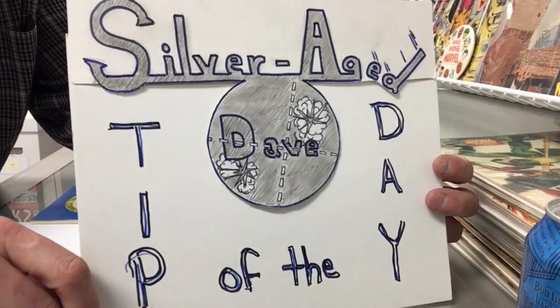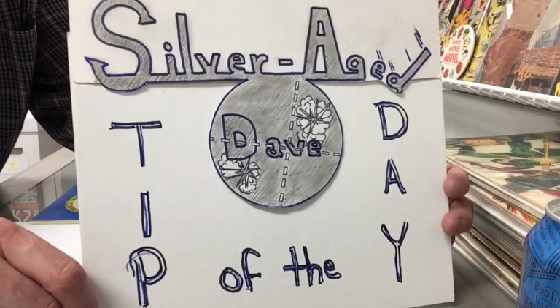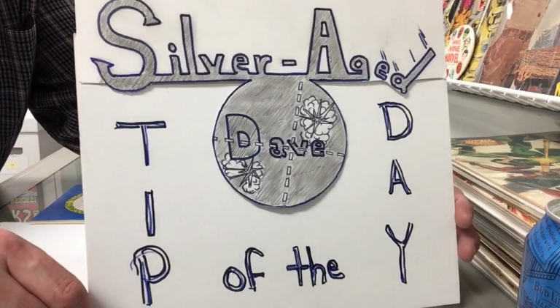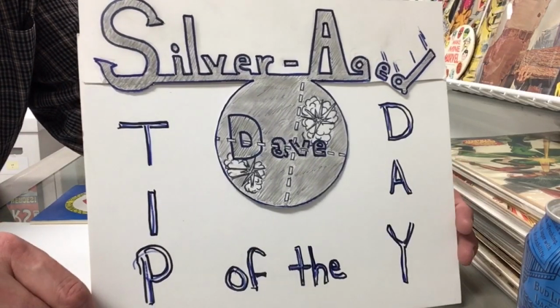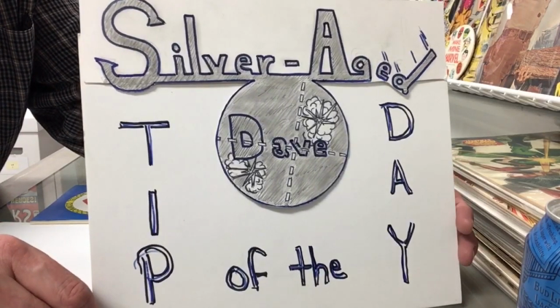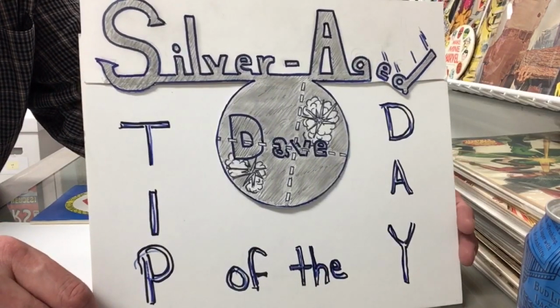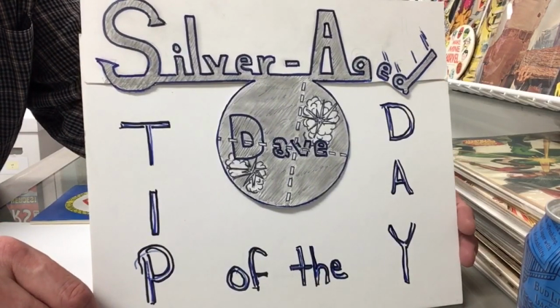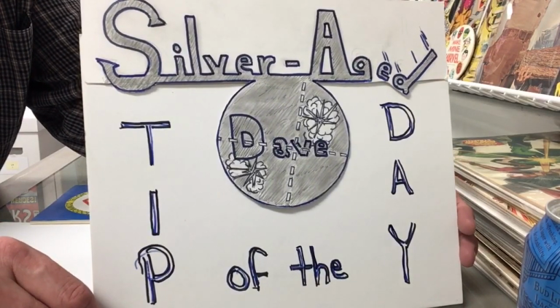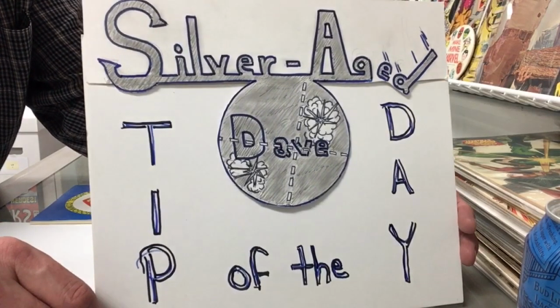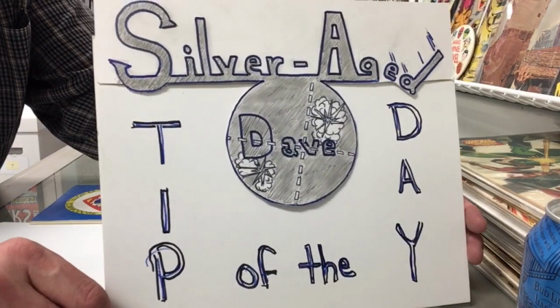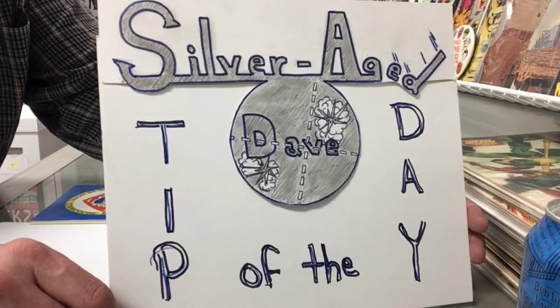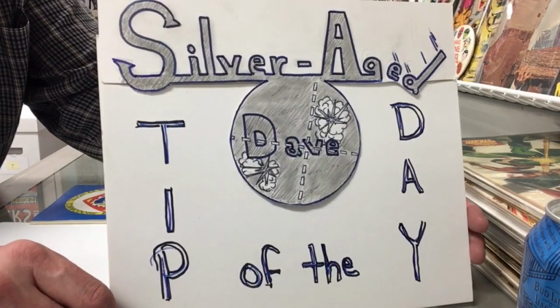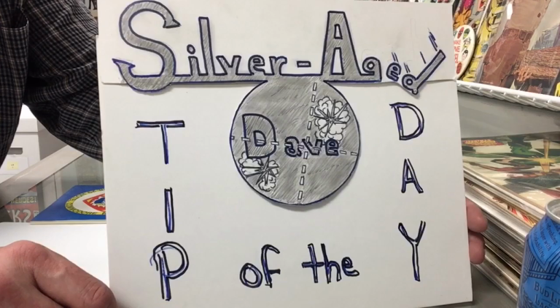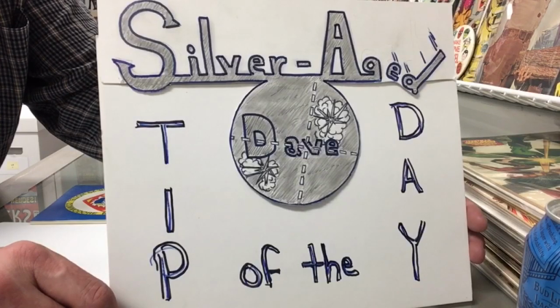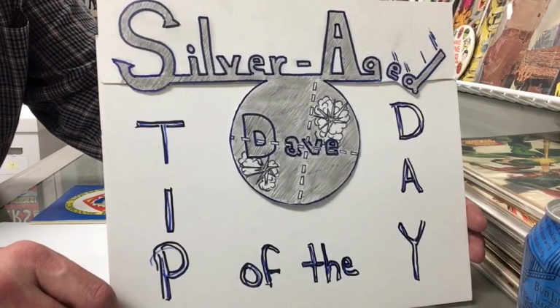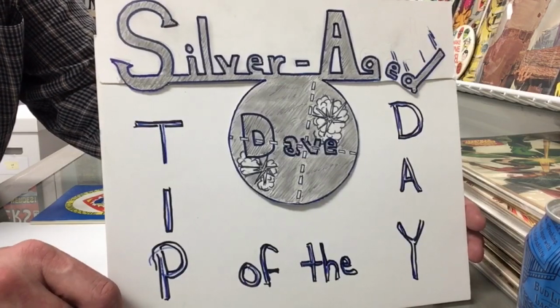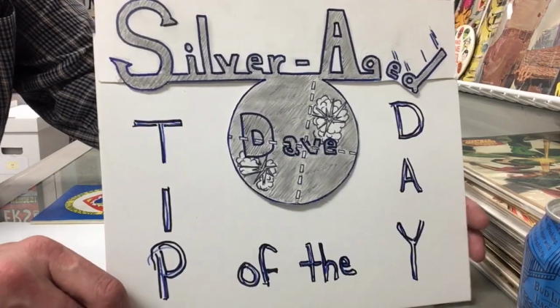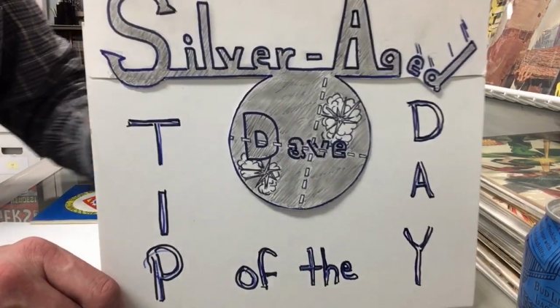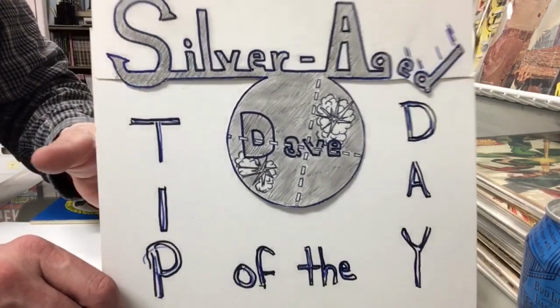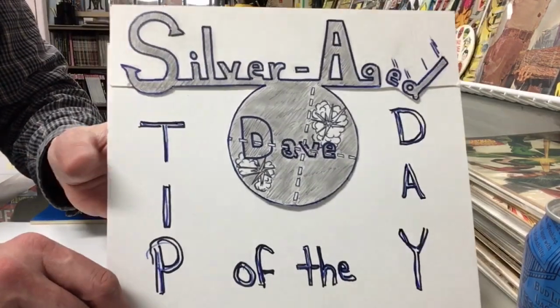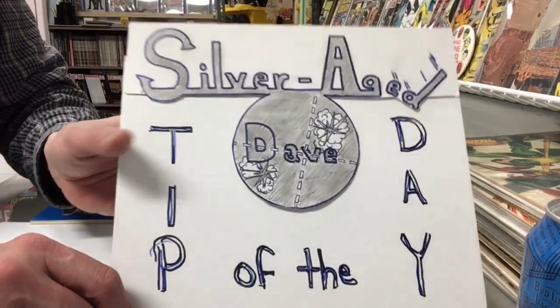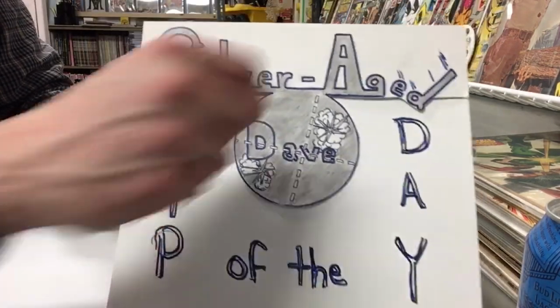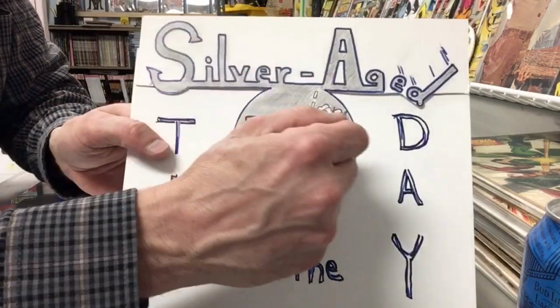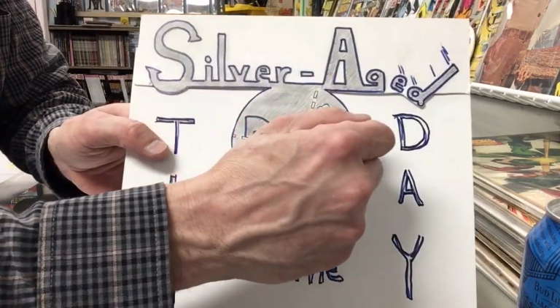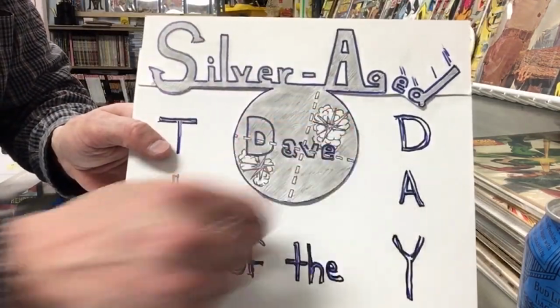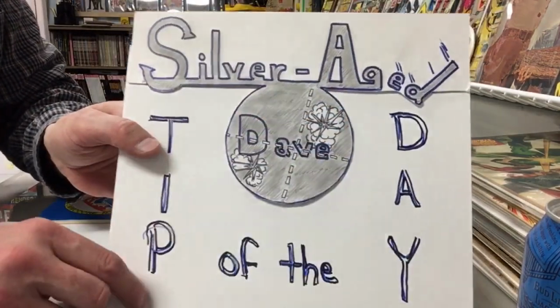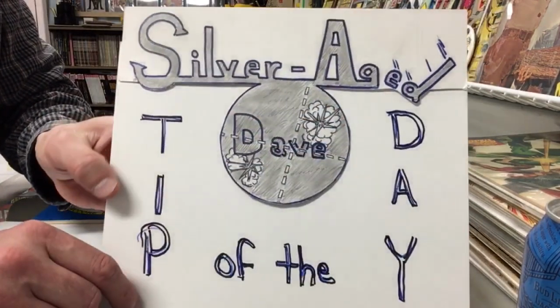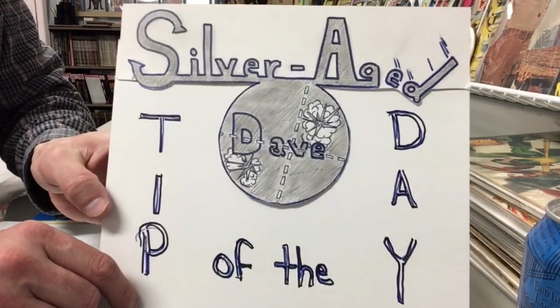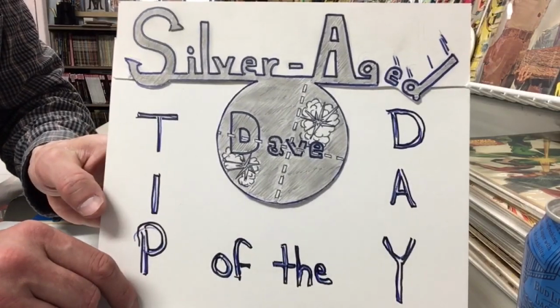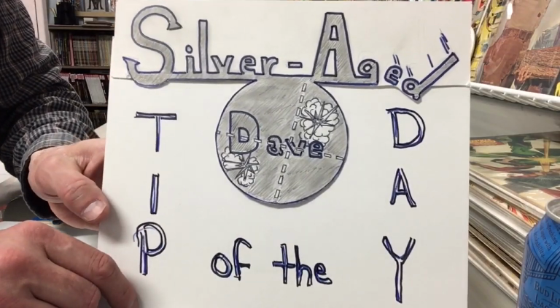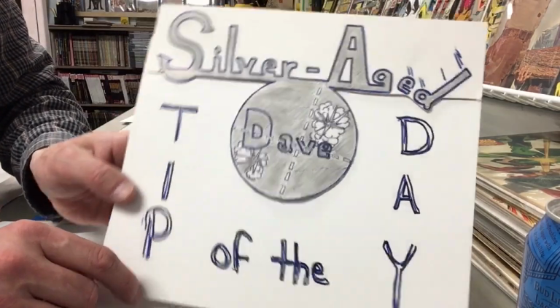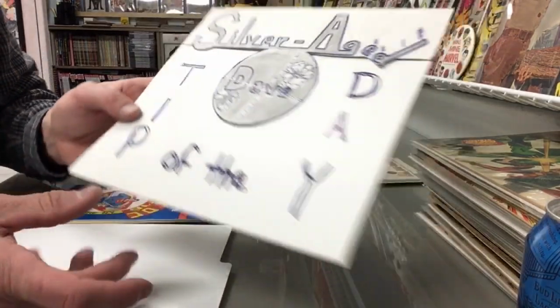Hello YouTube, this is Silver Age Dave. I have another Silver Age Dave tip of the day coming at you. Today I'm wearing the same shirt — that's because I'm making videos like a madman, feeling great.